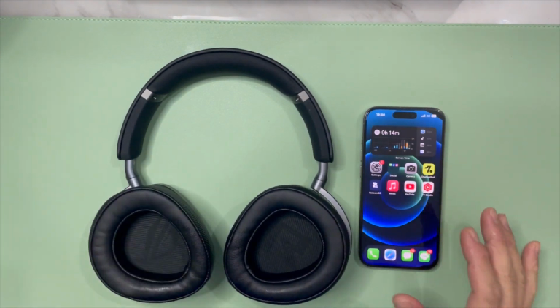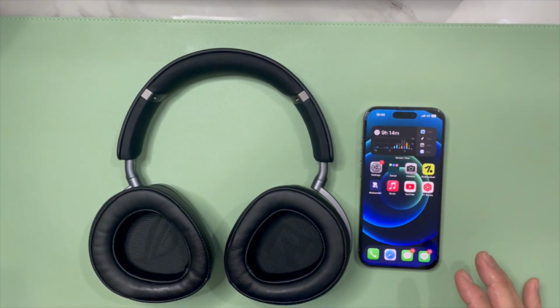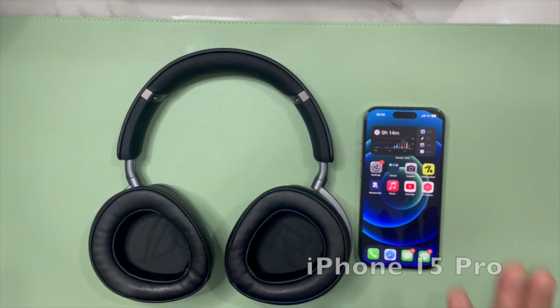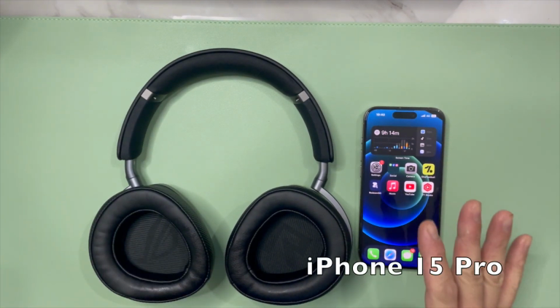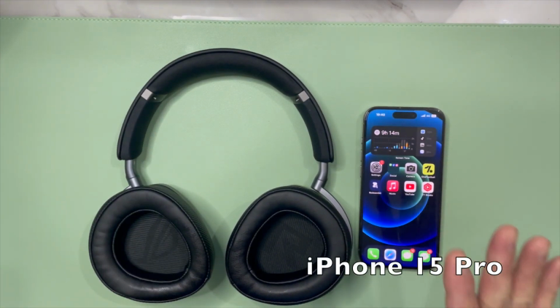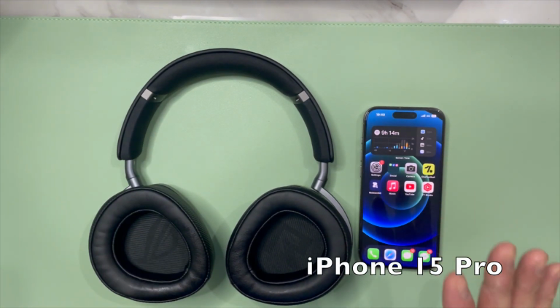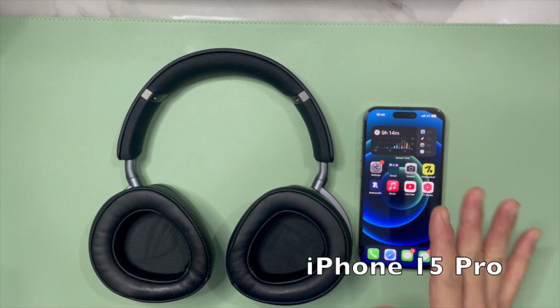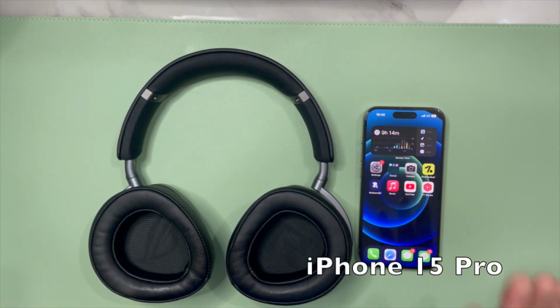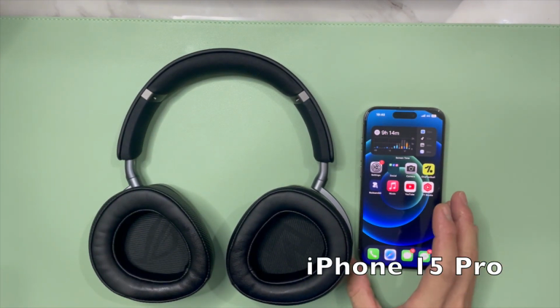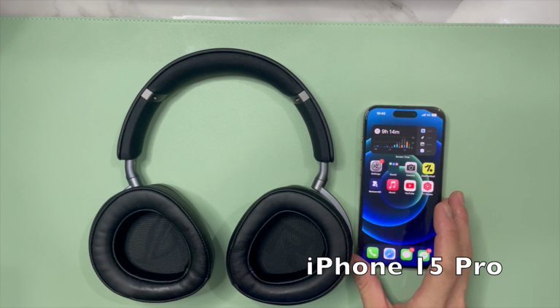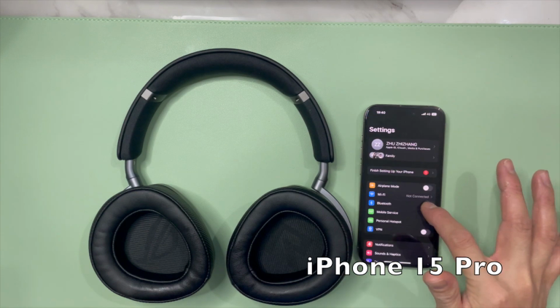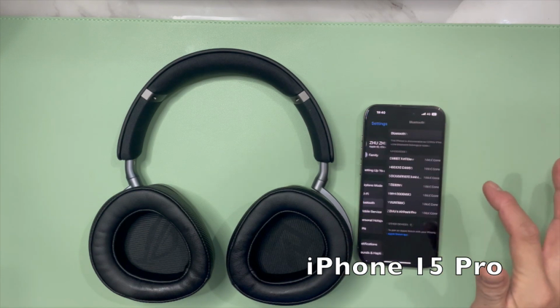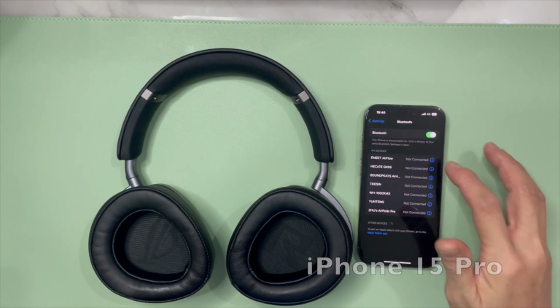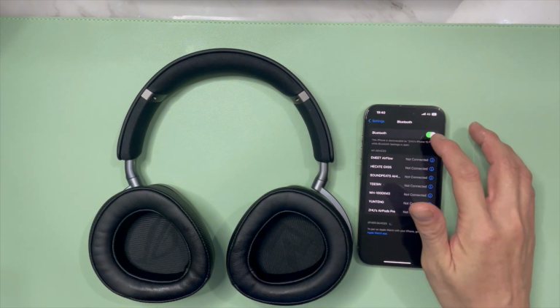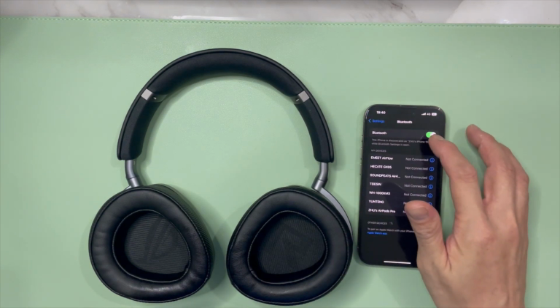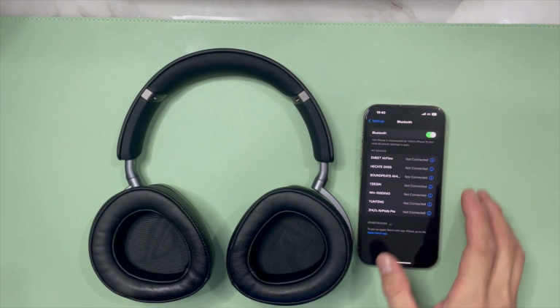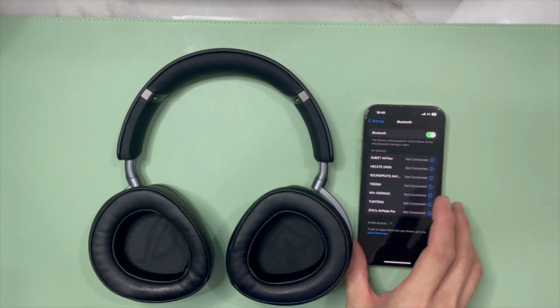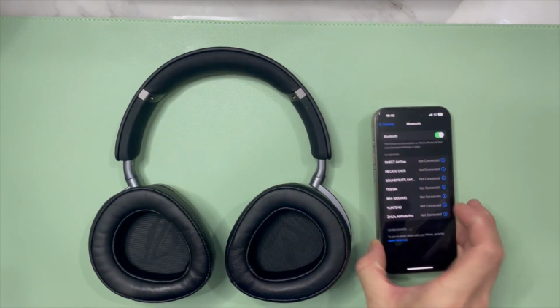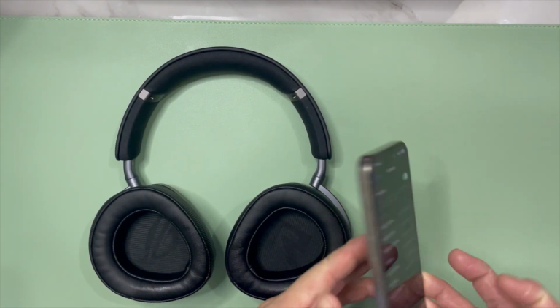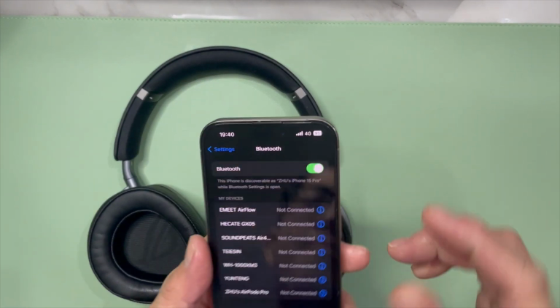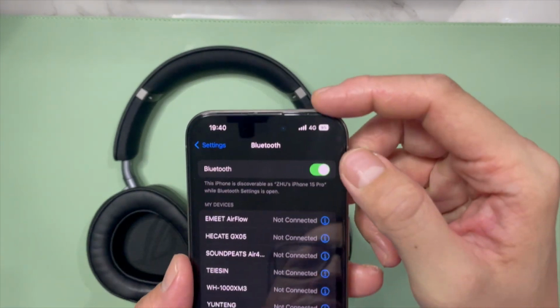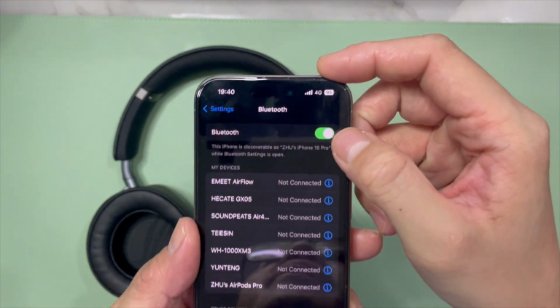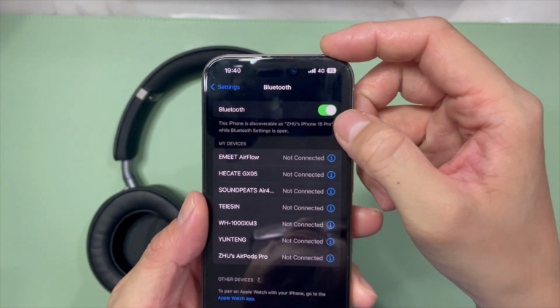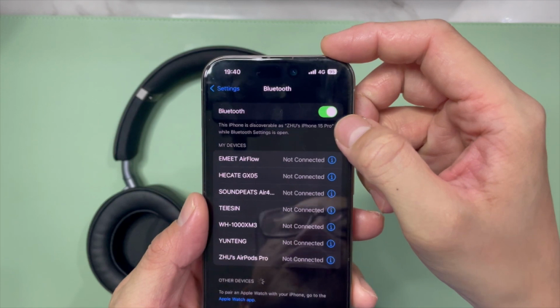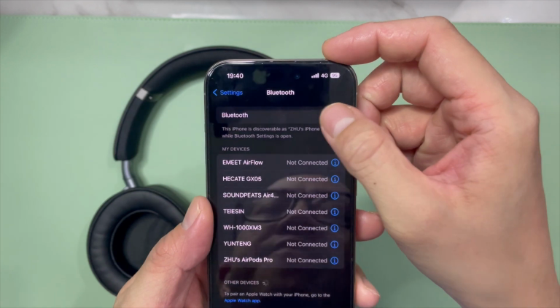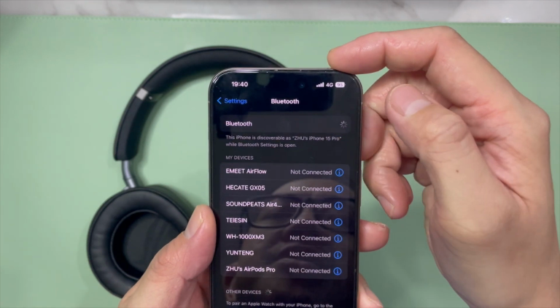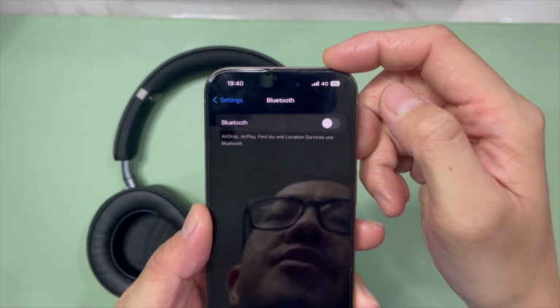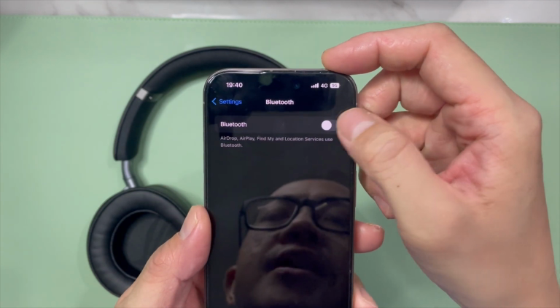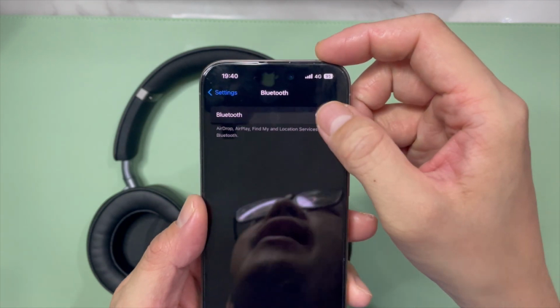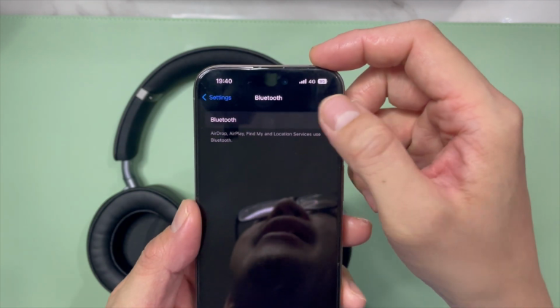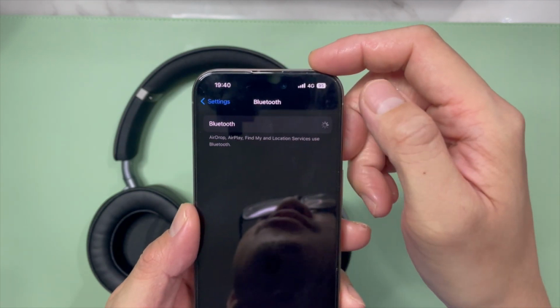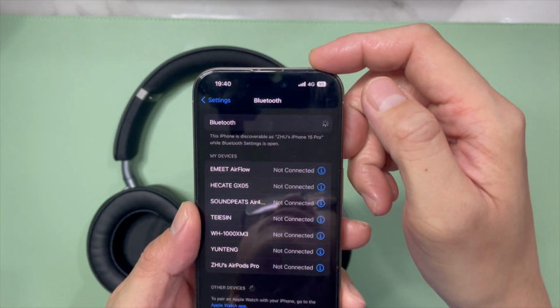What I have with me here is the iPhone 15 Pro. Go into the Bluetooth settings and make sure it's switched on. It's actually off first, so I'll switch it on.